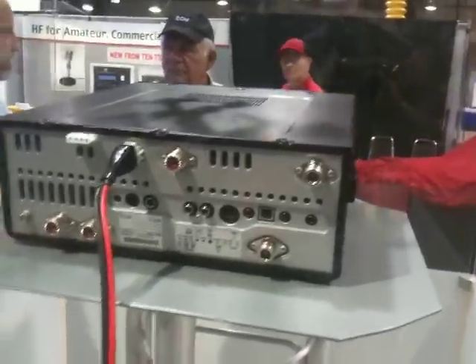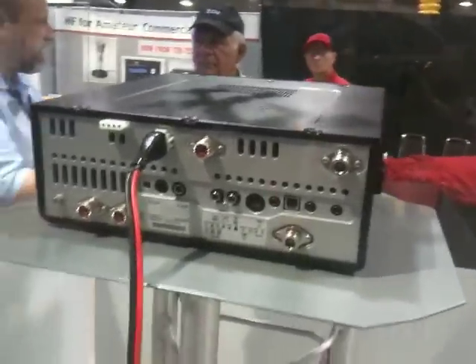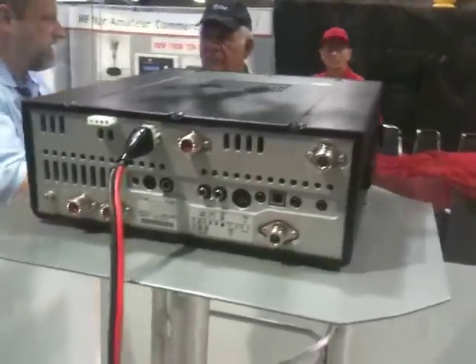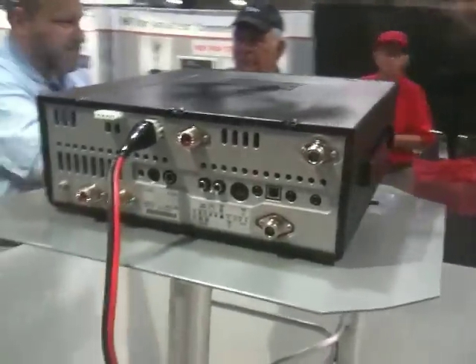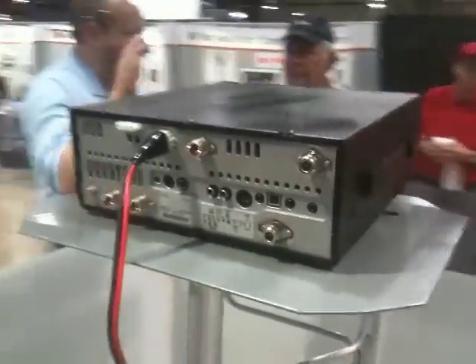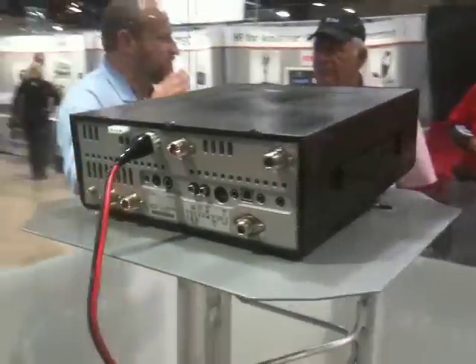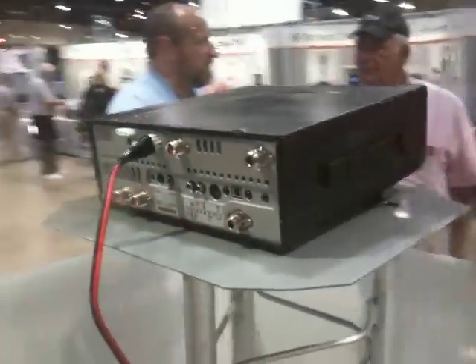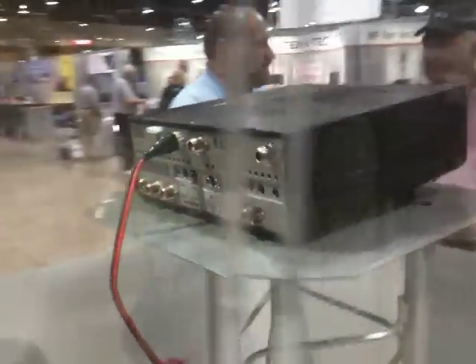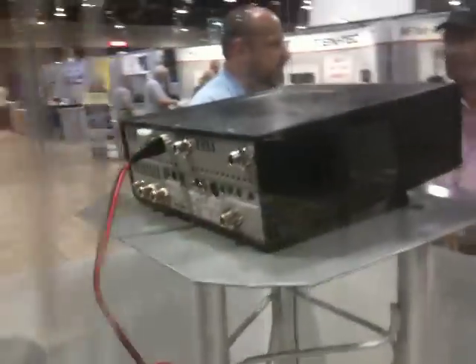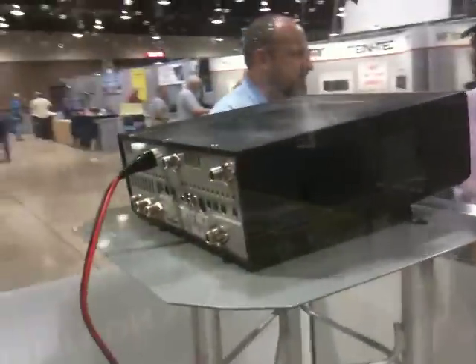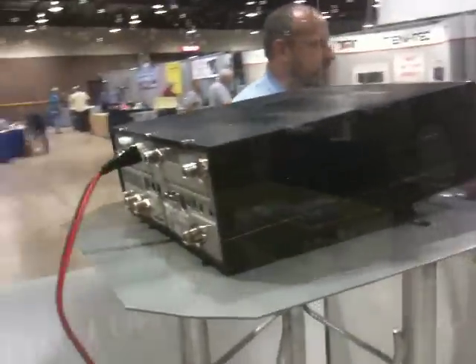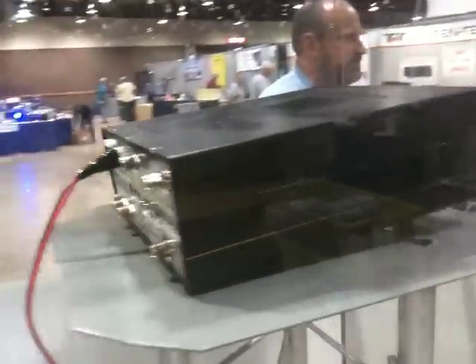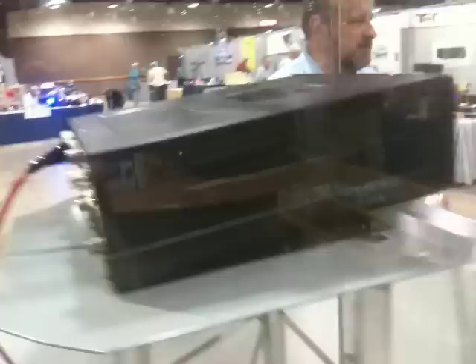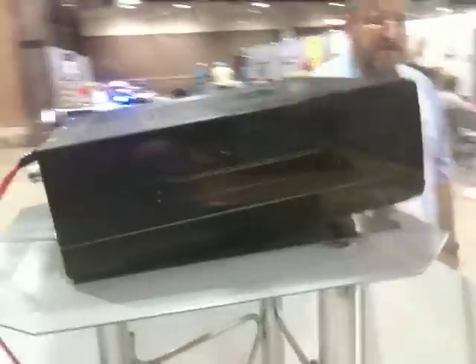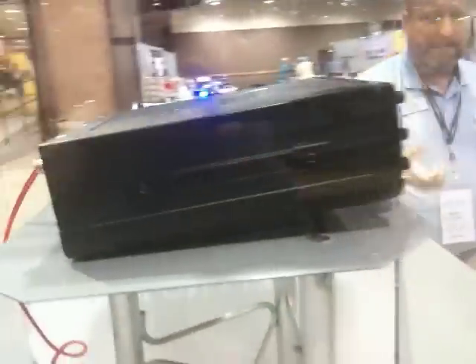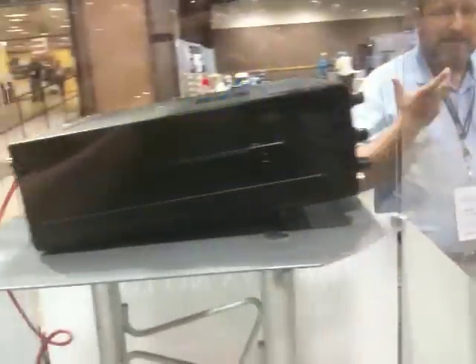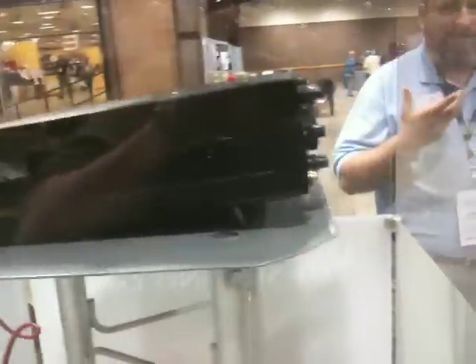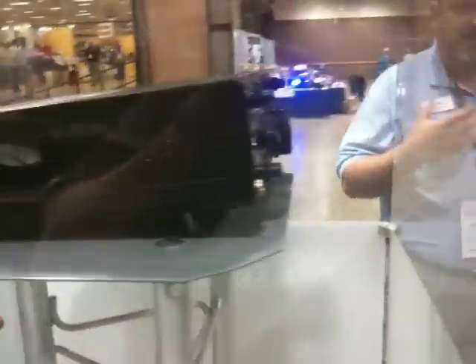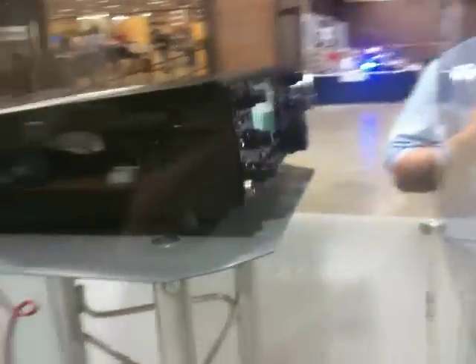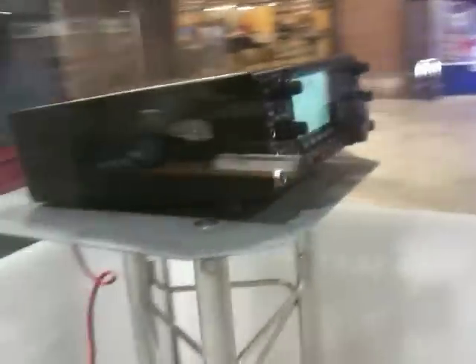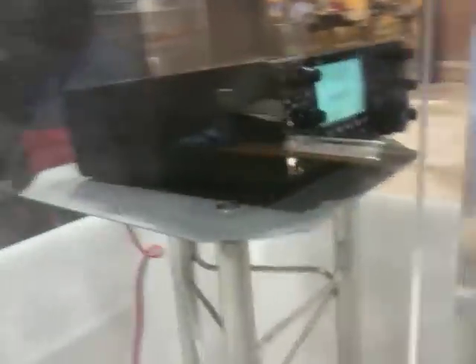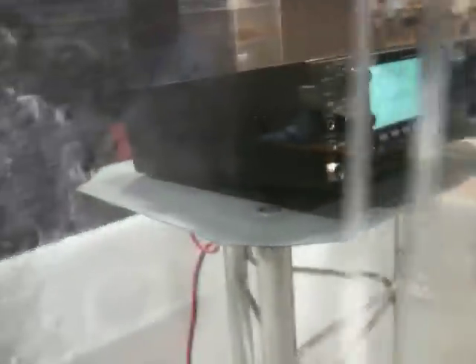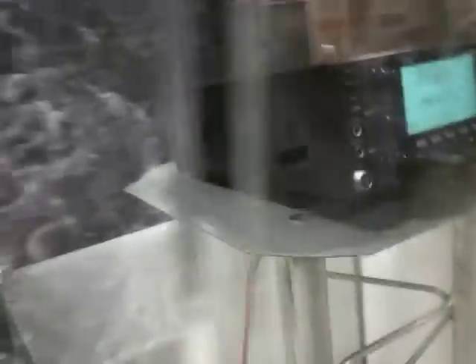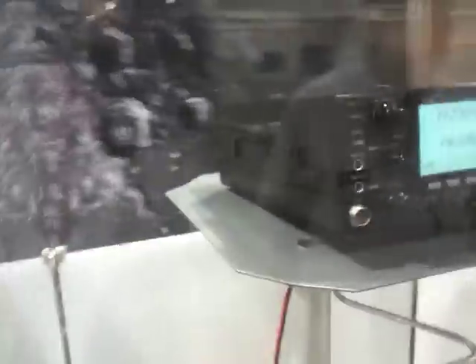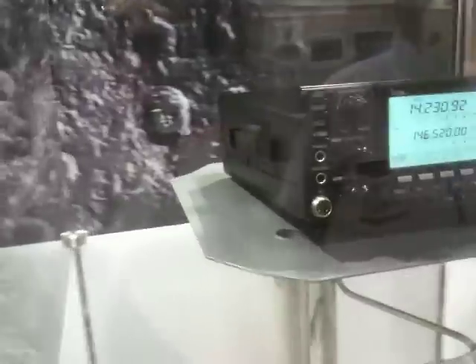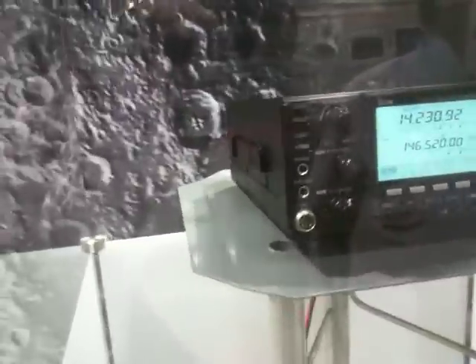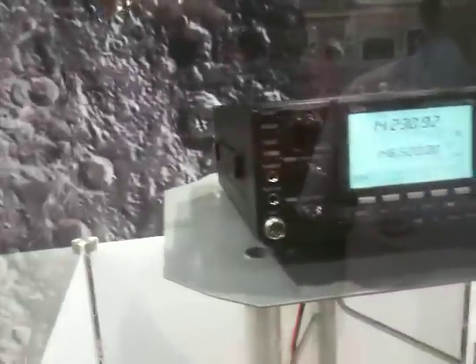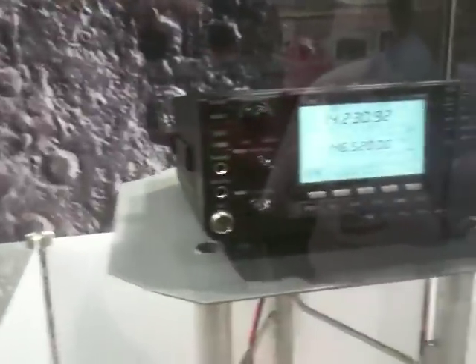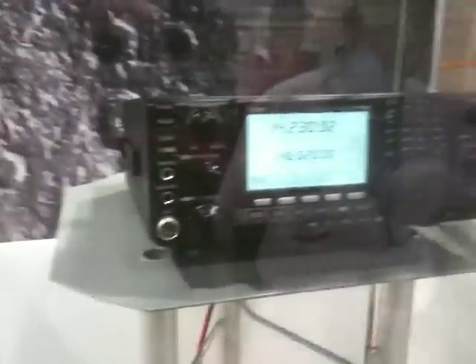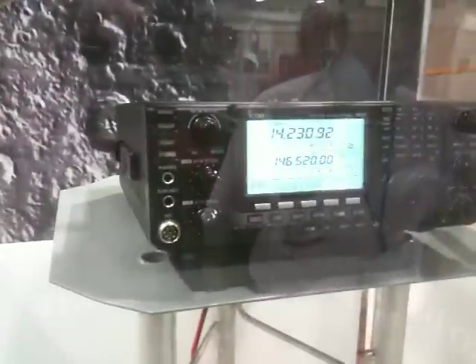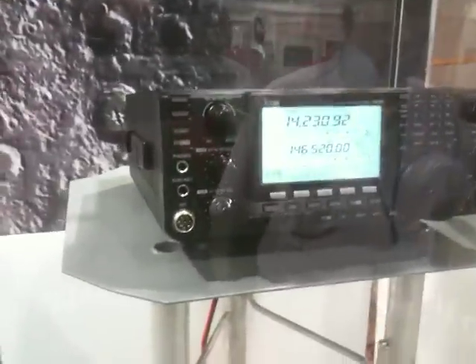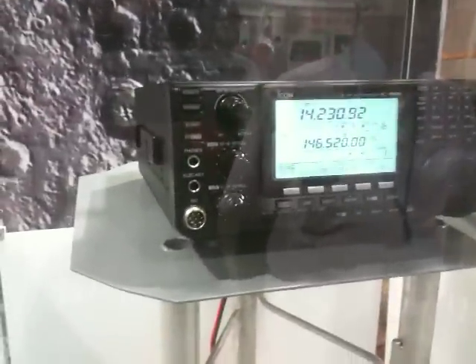There's the back of the 9100. It's like another nice radio from ICOM. I wish it had a color screen on it.